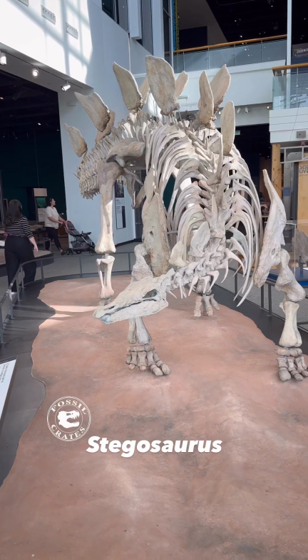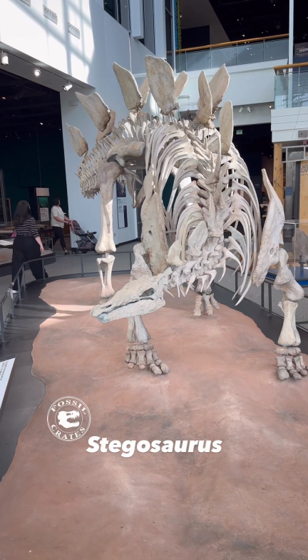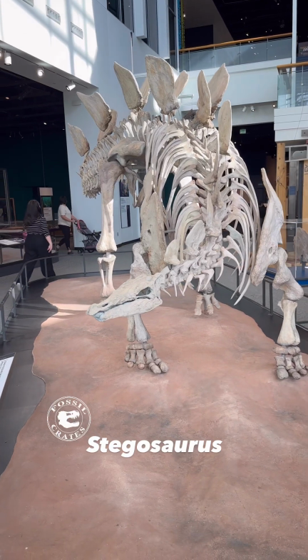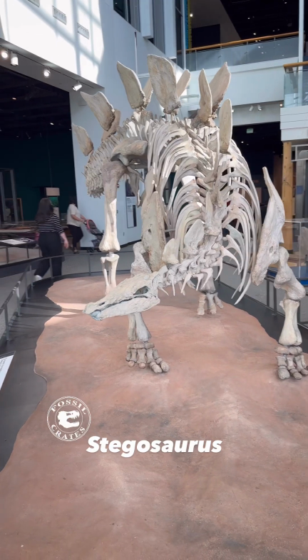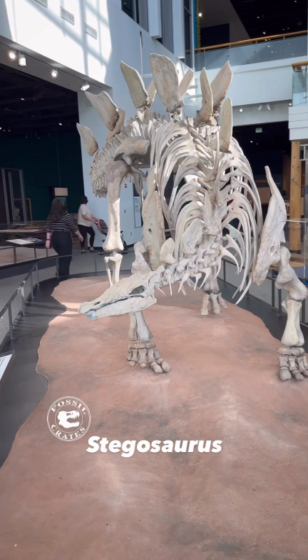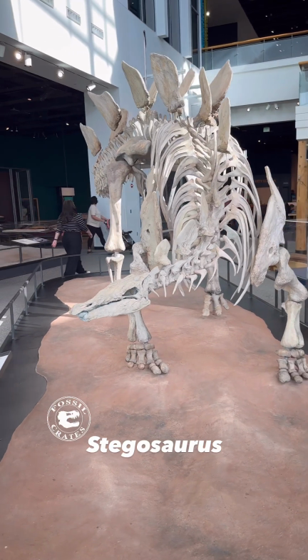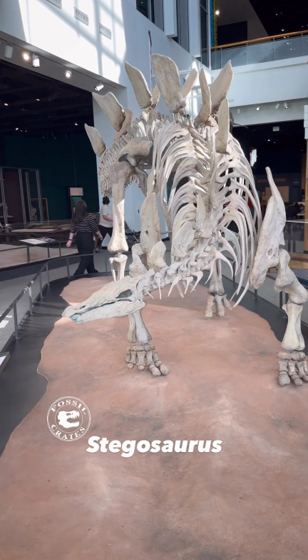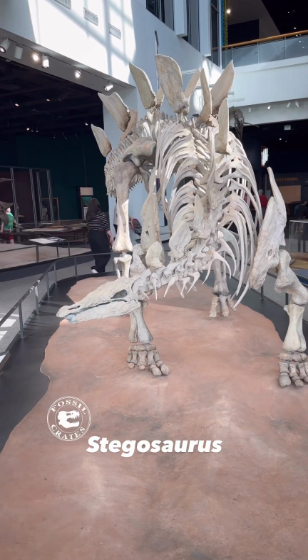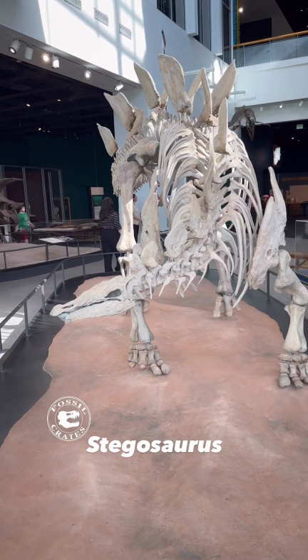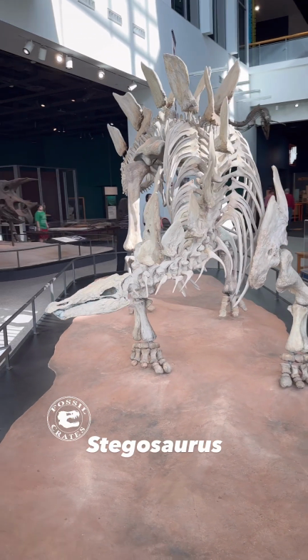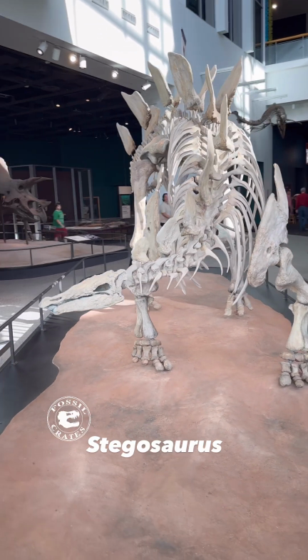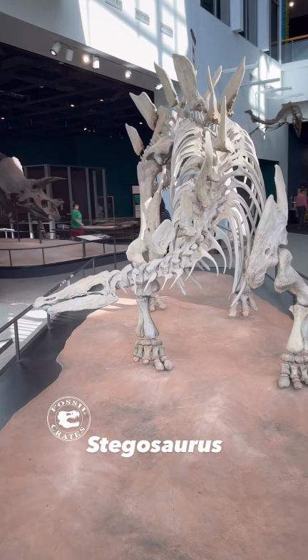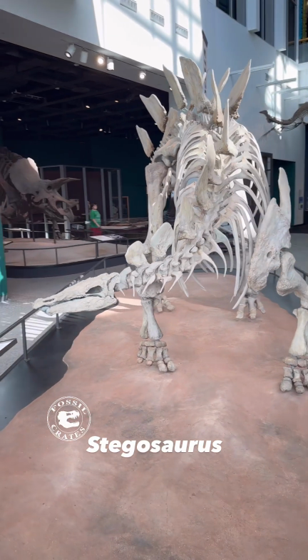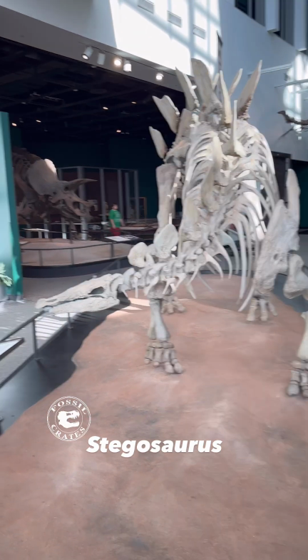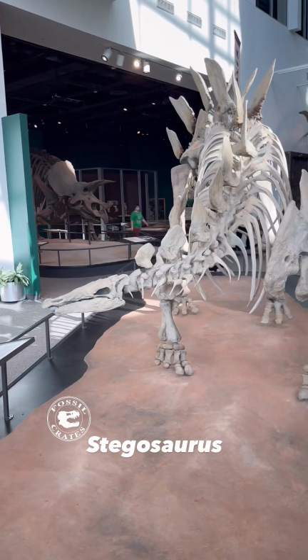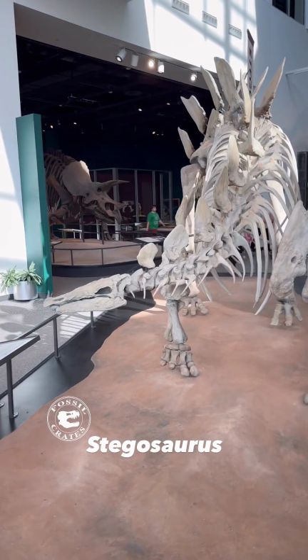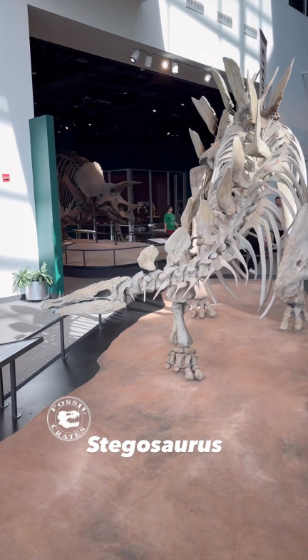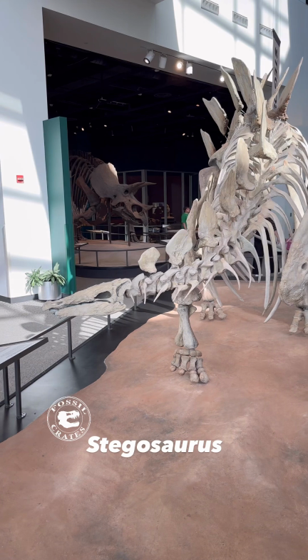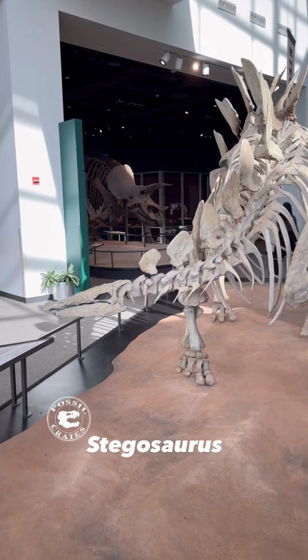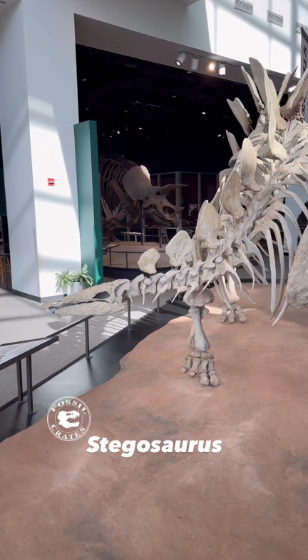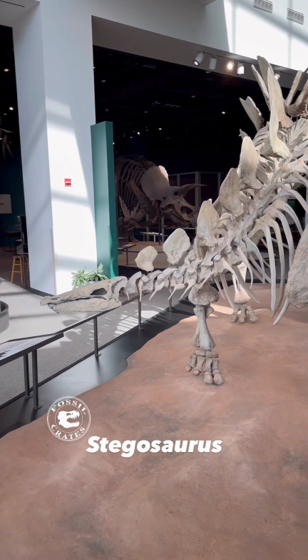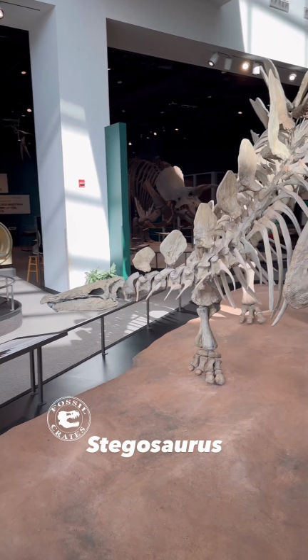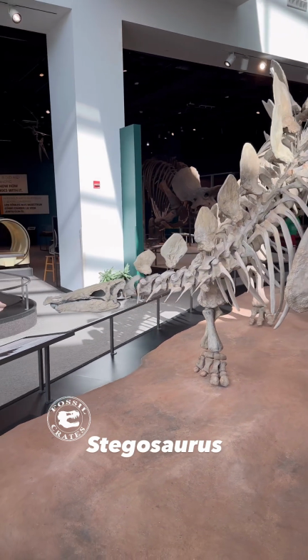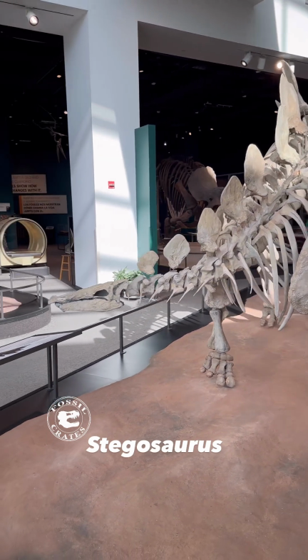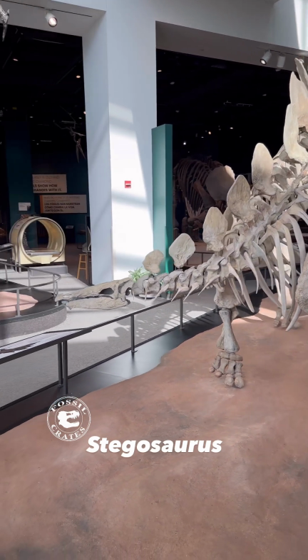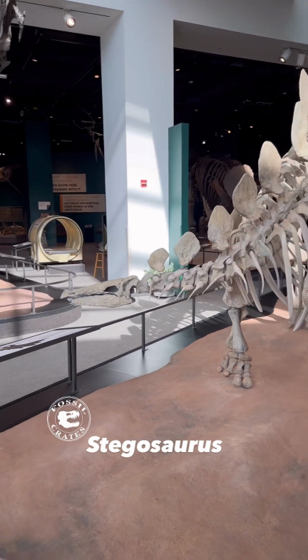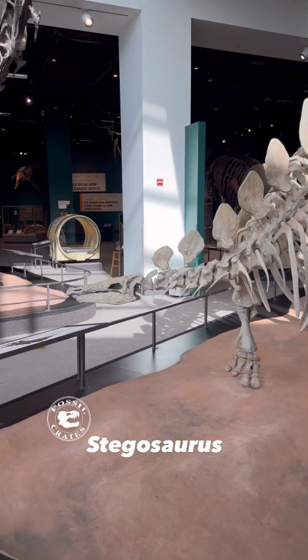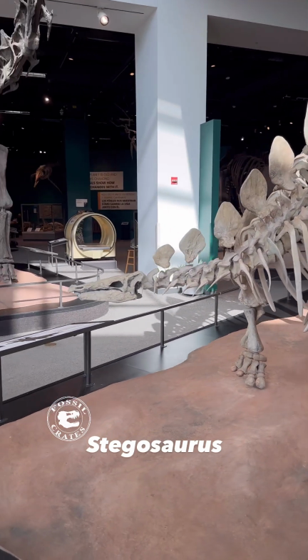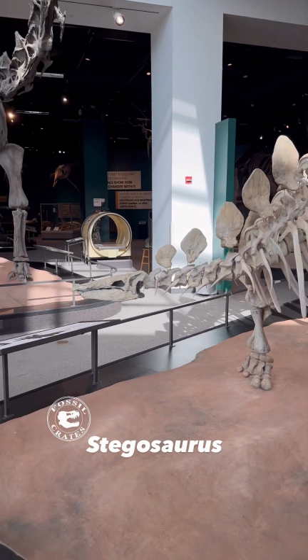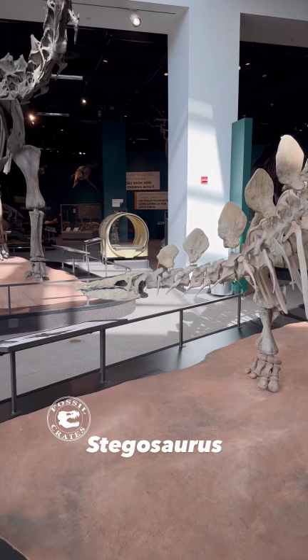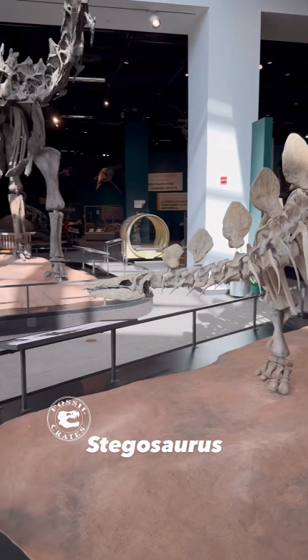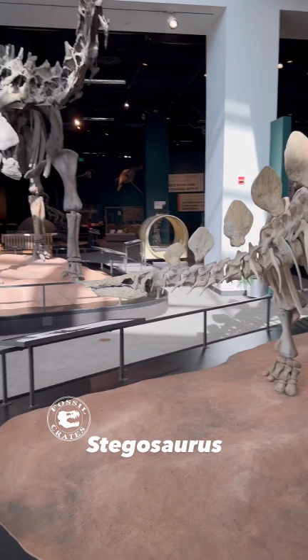Paleontology cut of a Stegosaurus mount at the Science Museum of Minnesota in St. Paul. This one is missing its gular armor, which tells you it's a bit older mount.